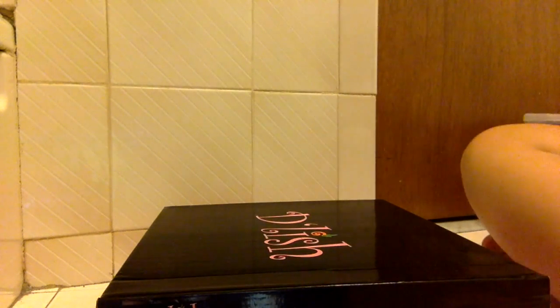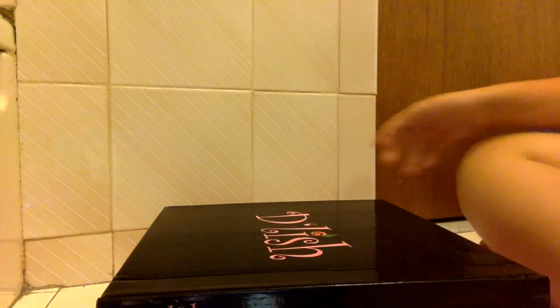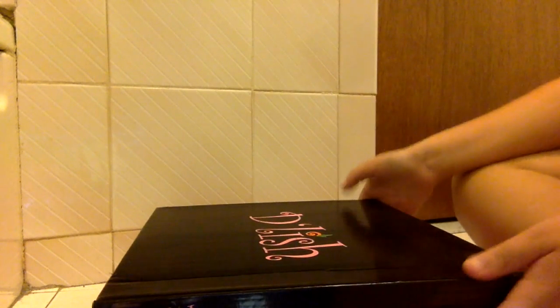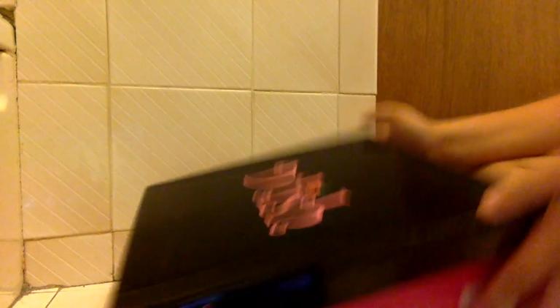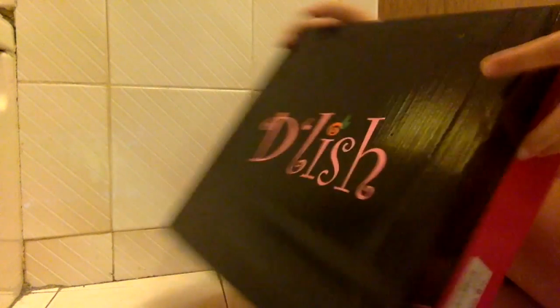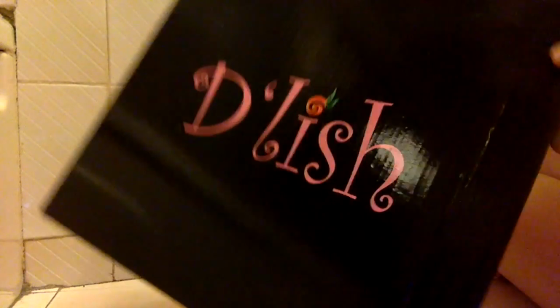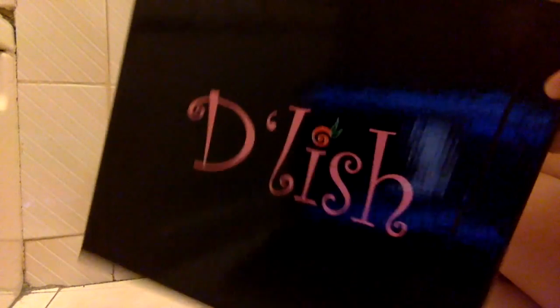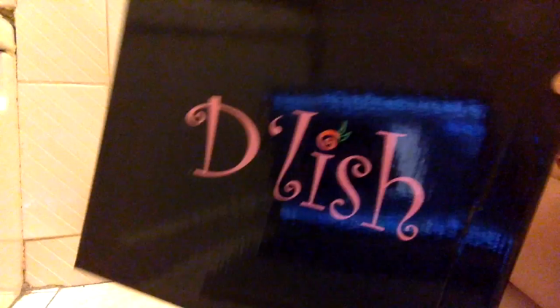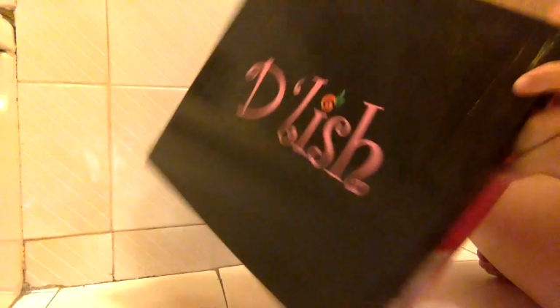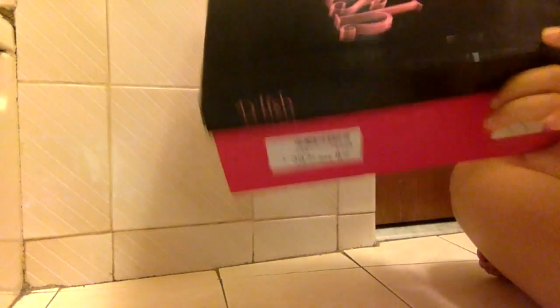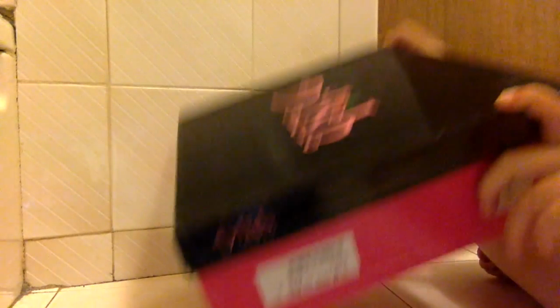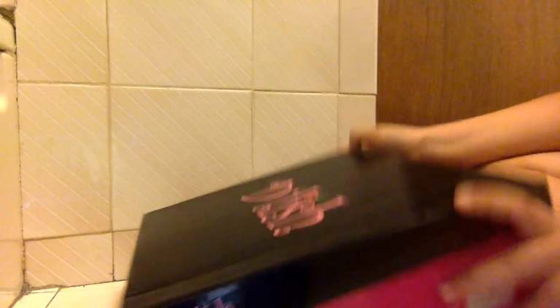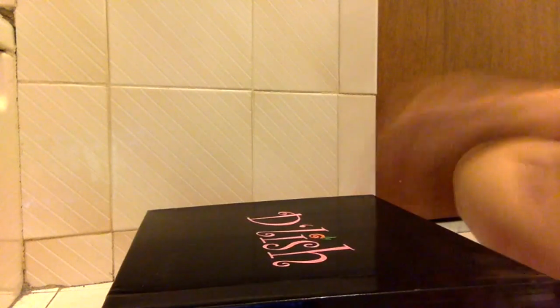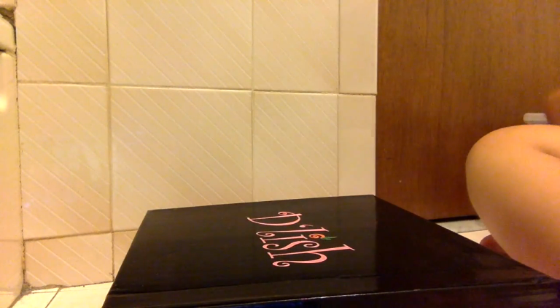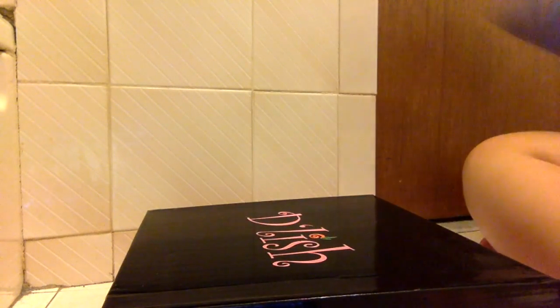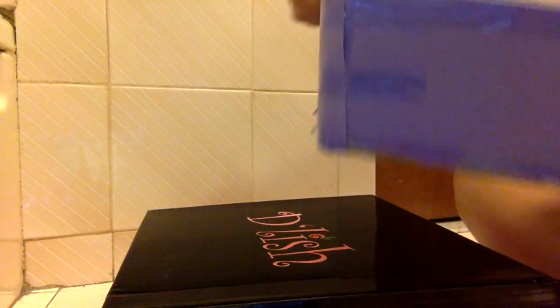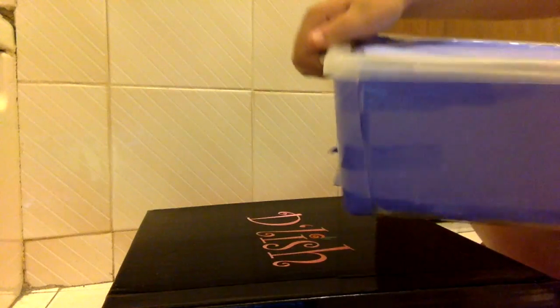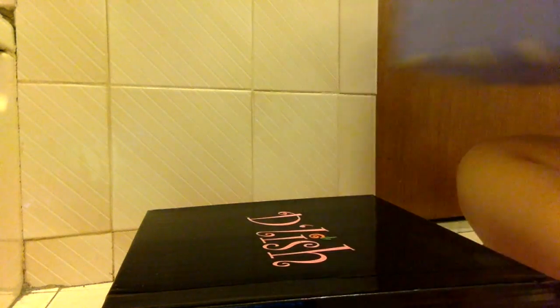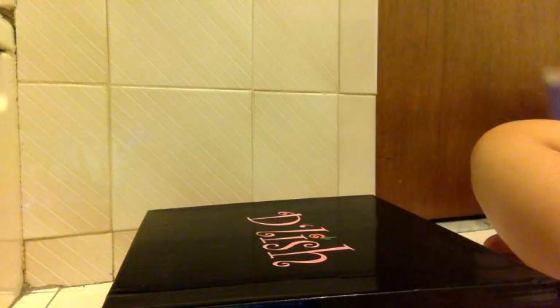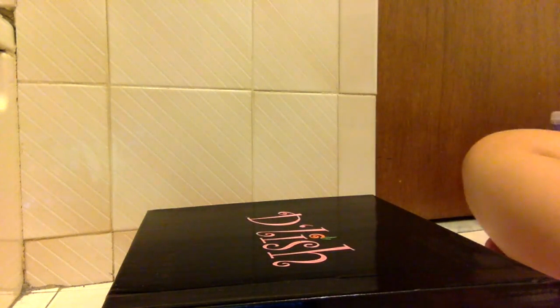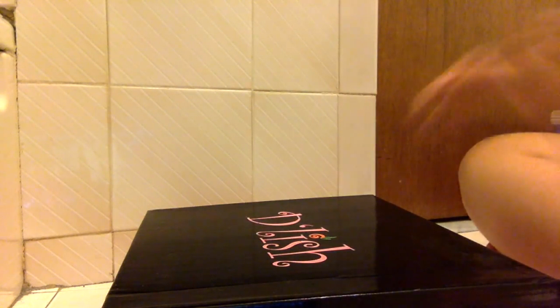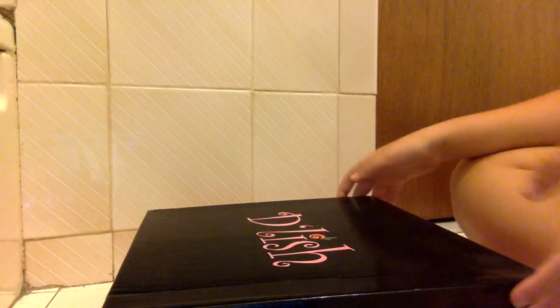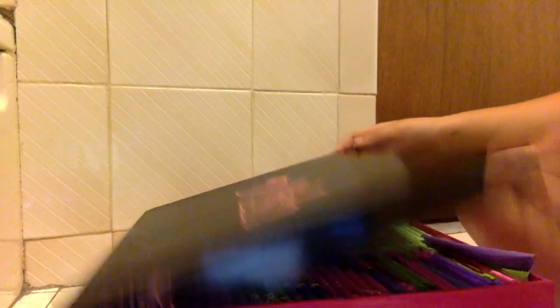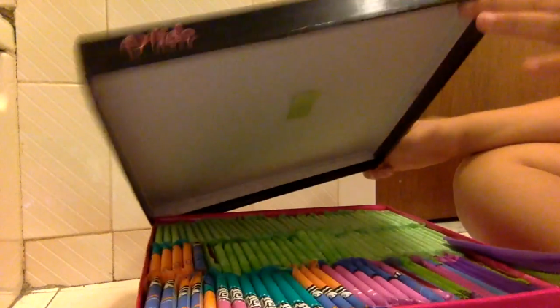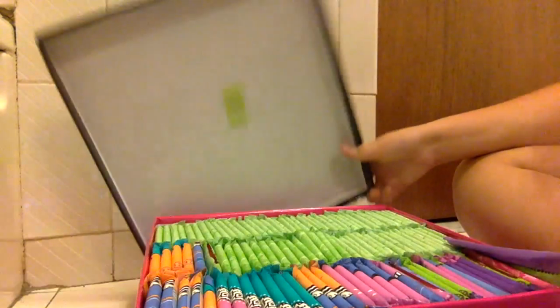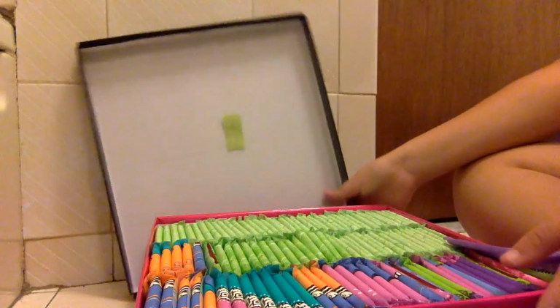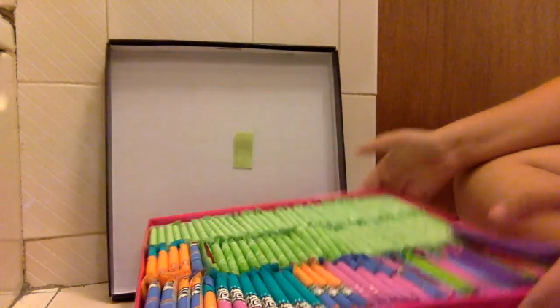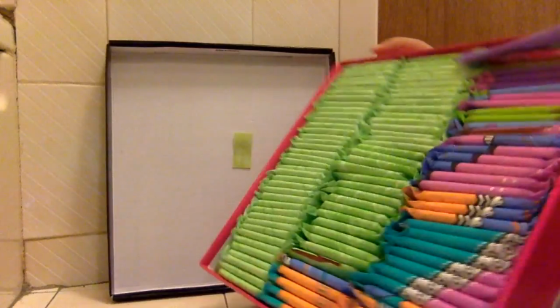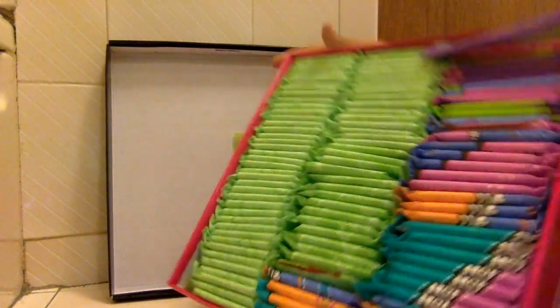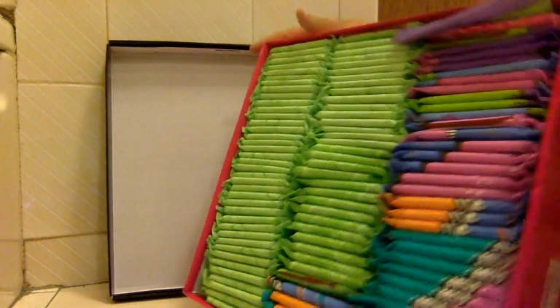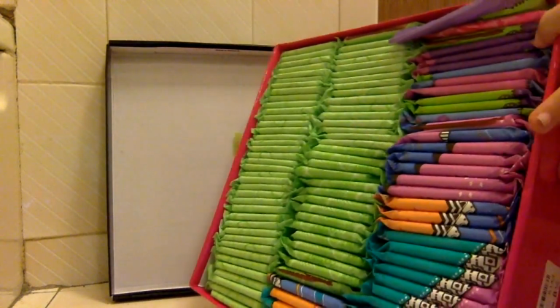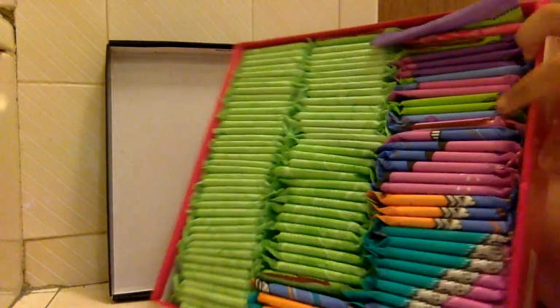Next I have this delish shoe box — basically everything is in shoe boxes except for this. And open it up — you have colors, lots and lots of colors.